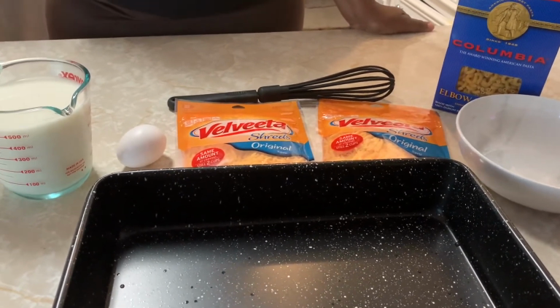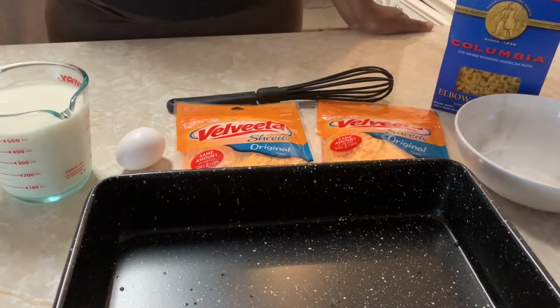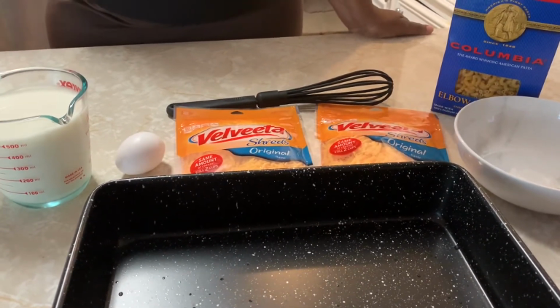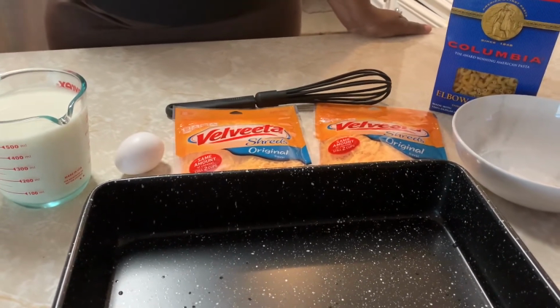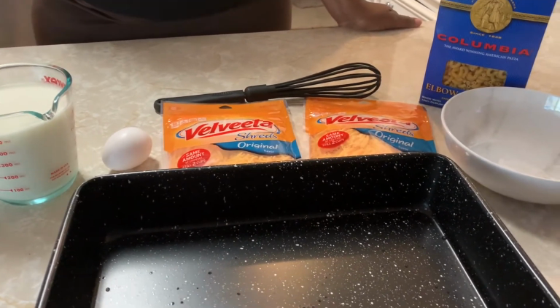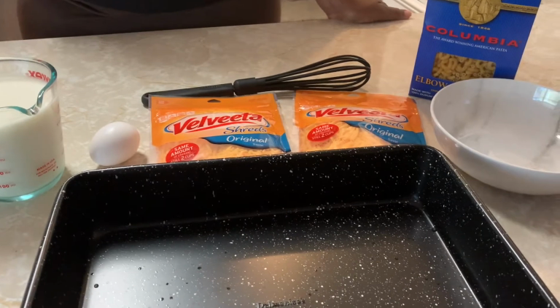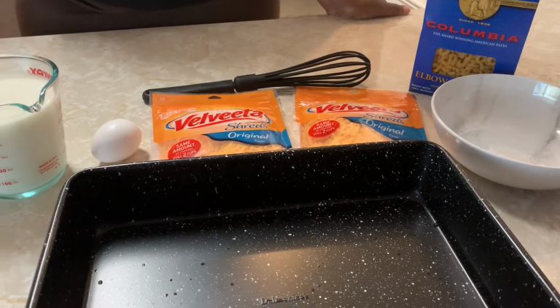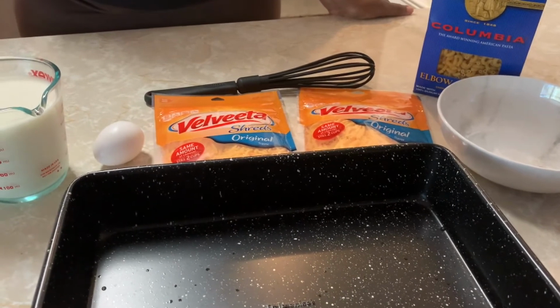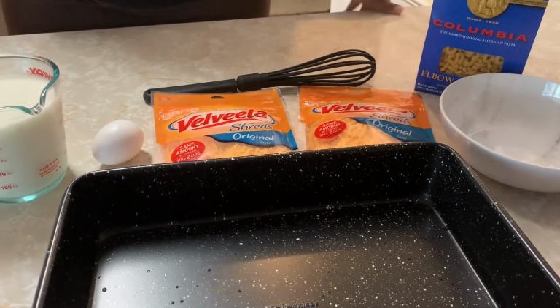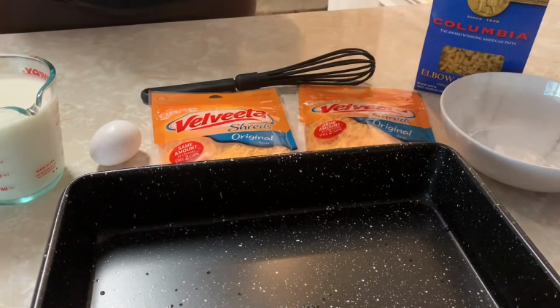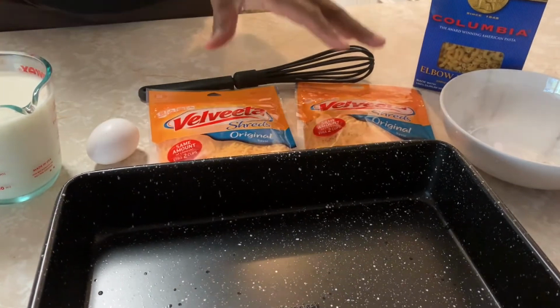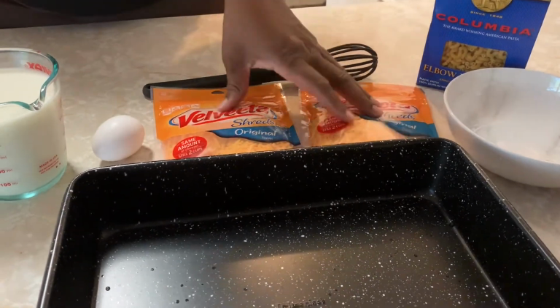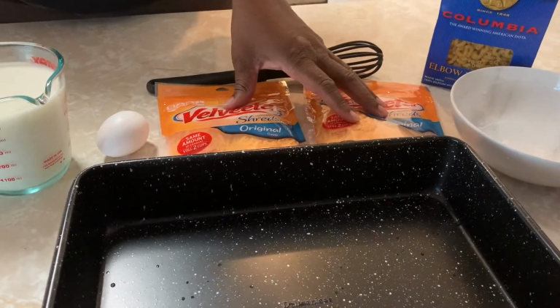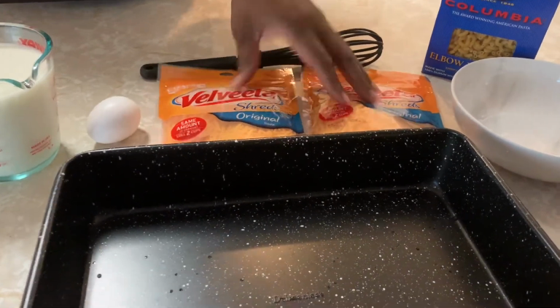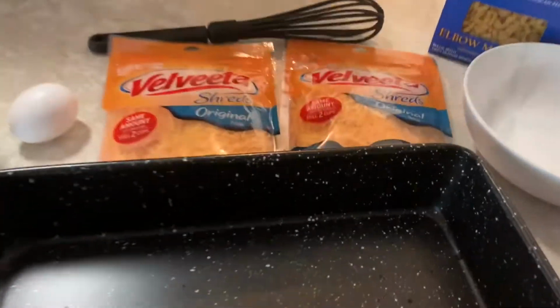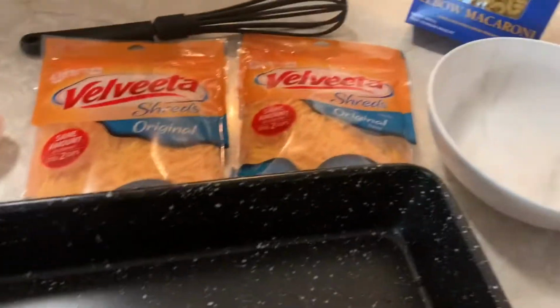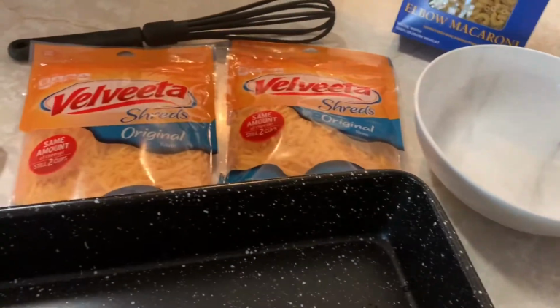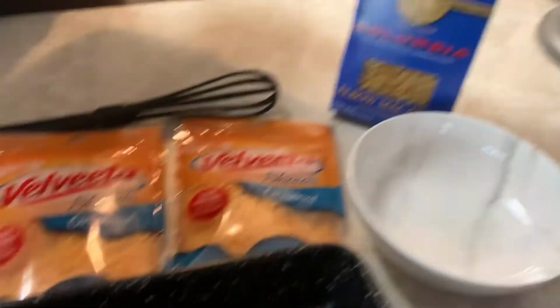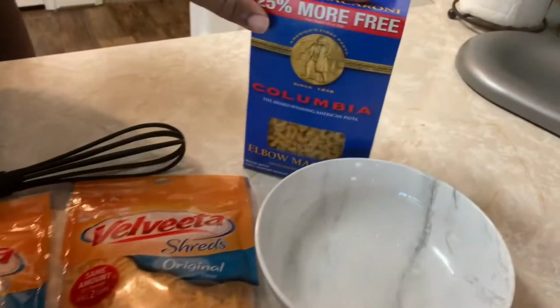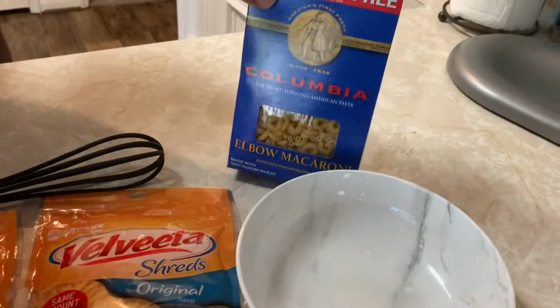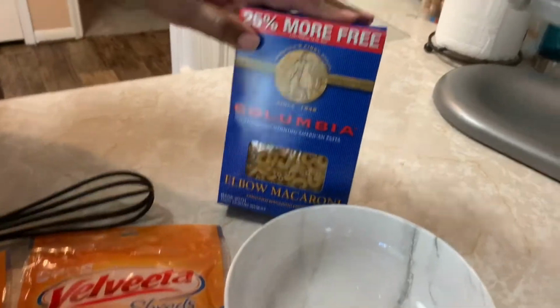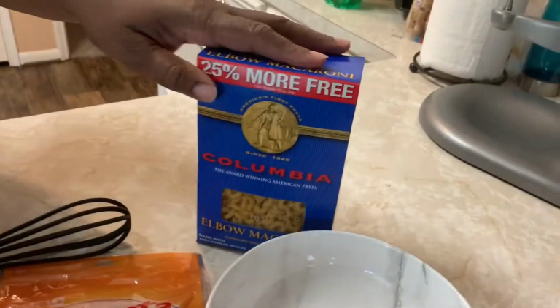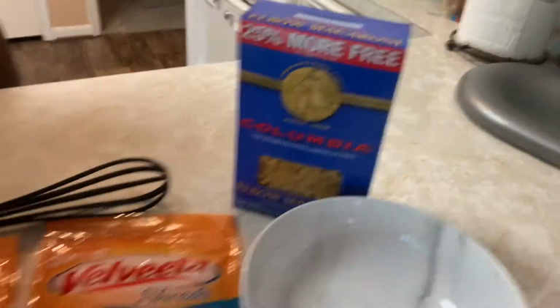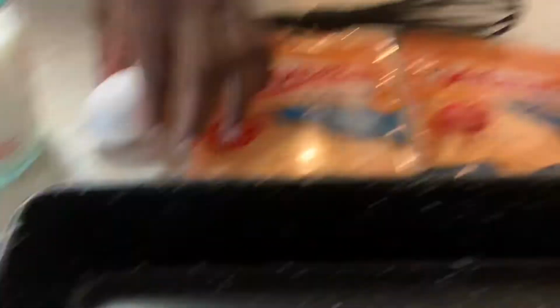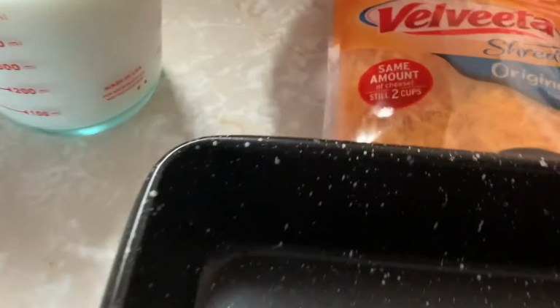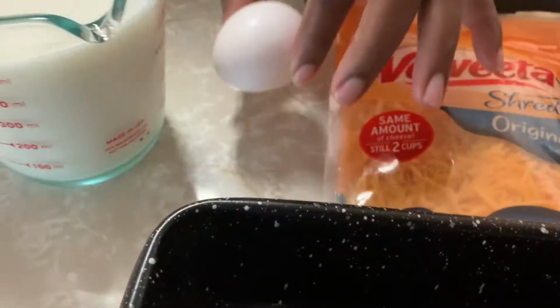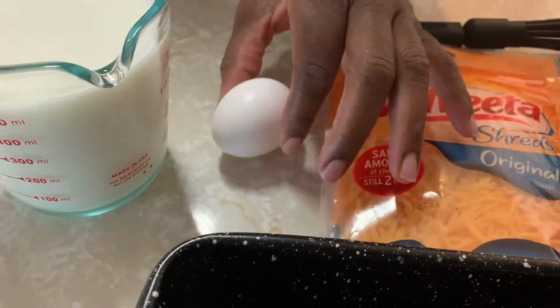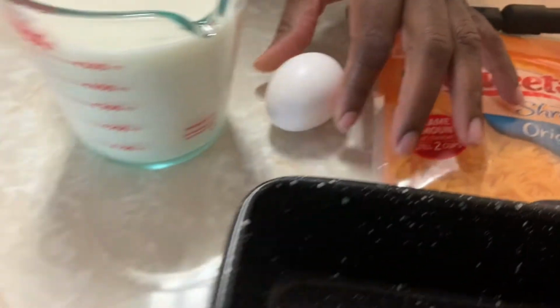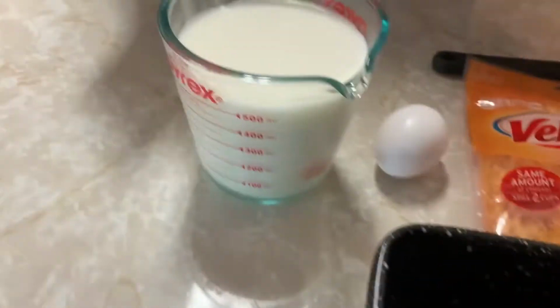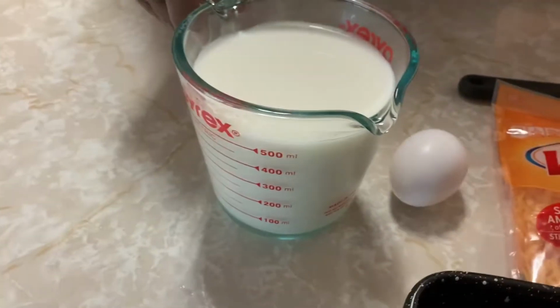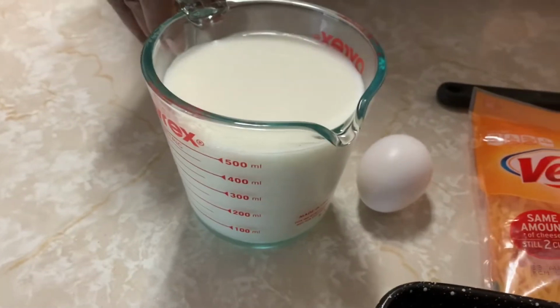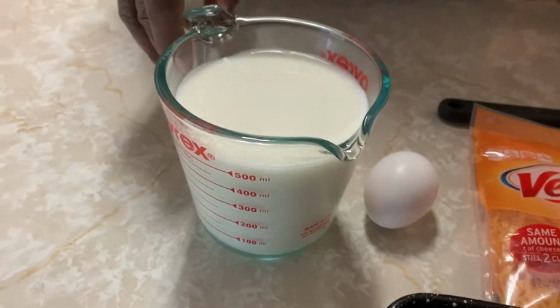Okay, we are having some Velveeta cheese here, some elbow macaroni. We're going to do one egg and two cups of milk.